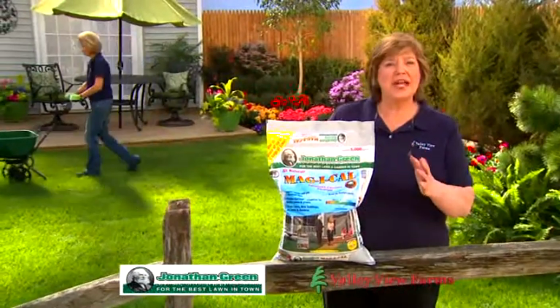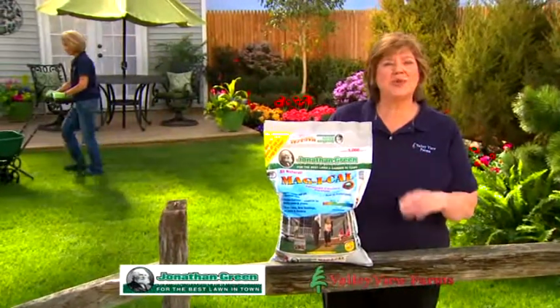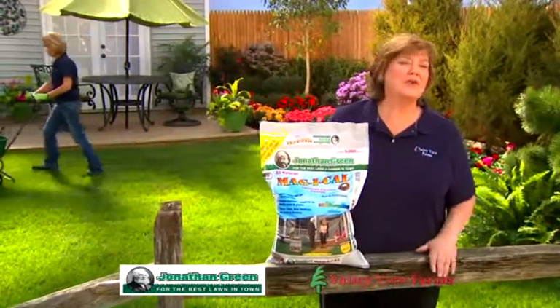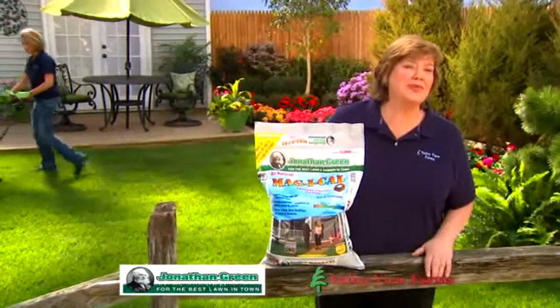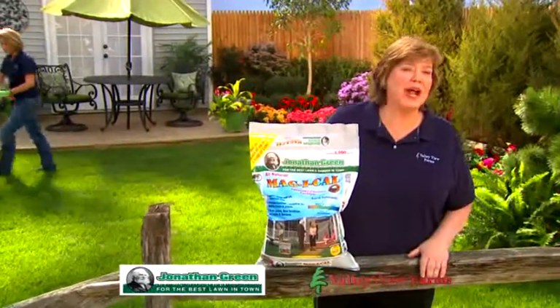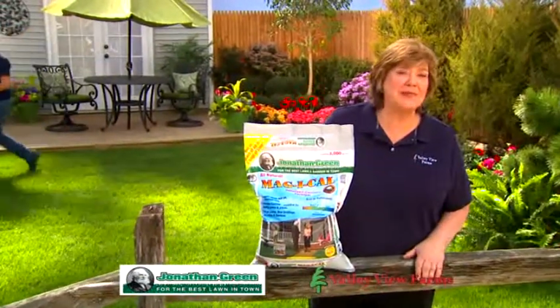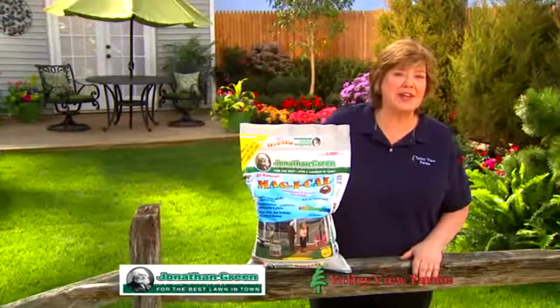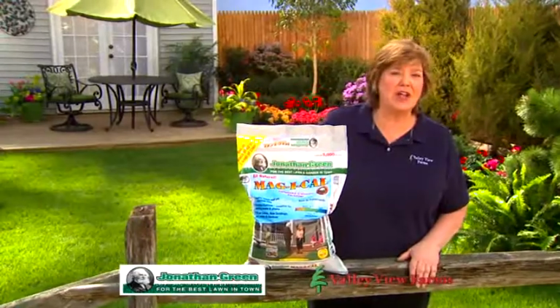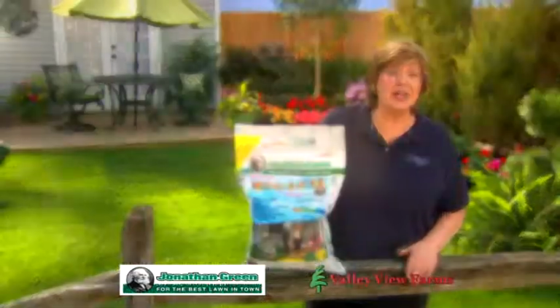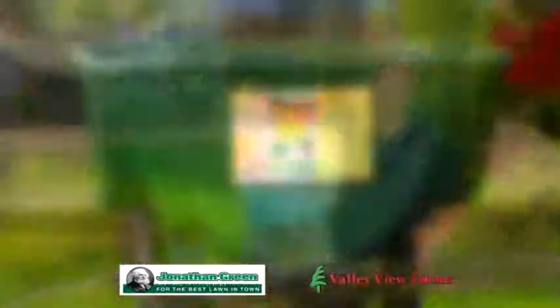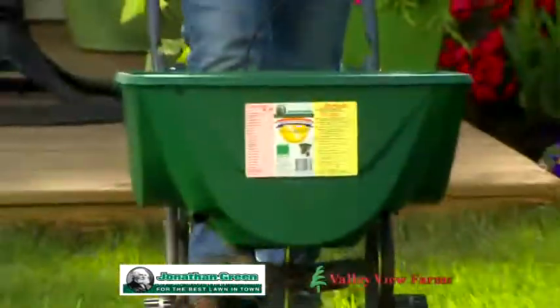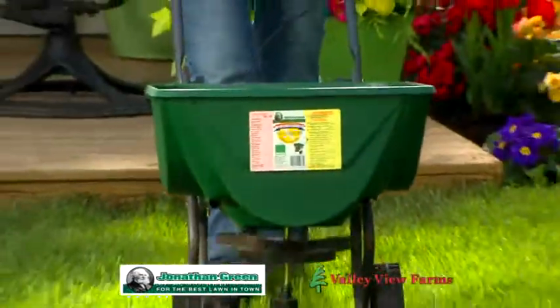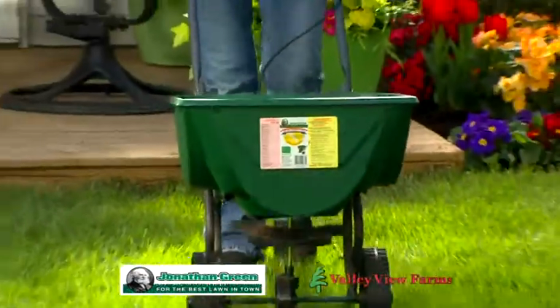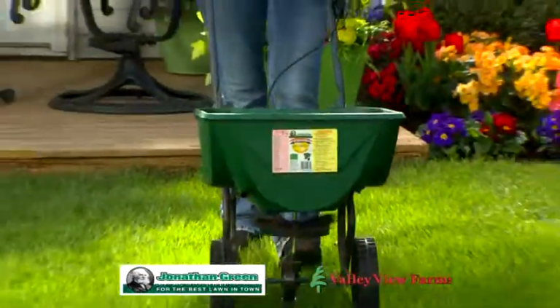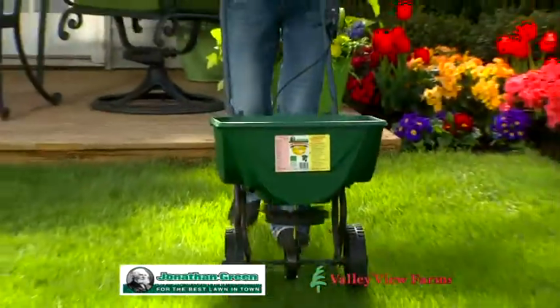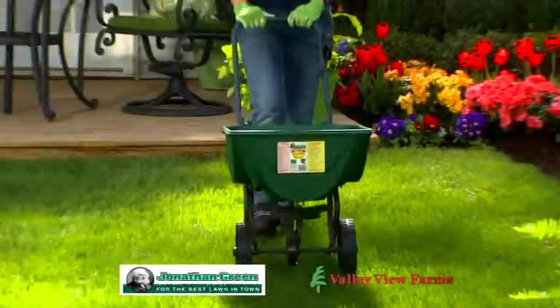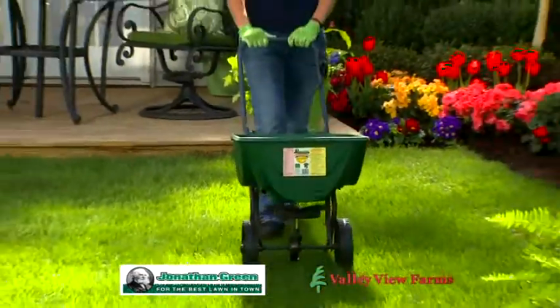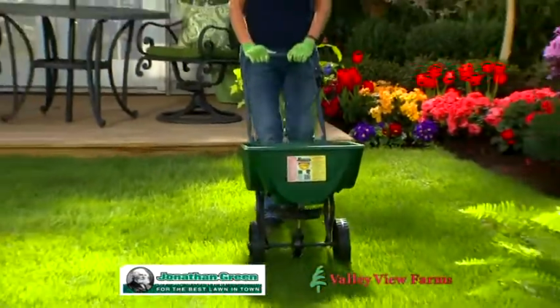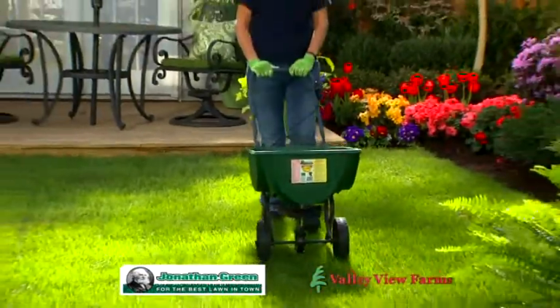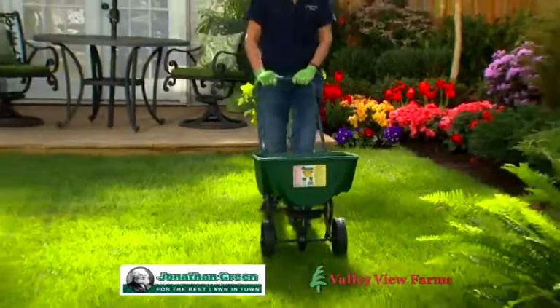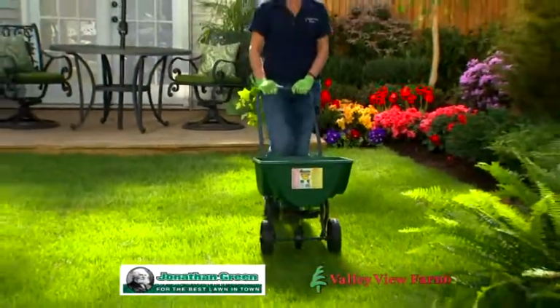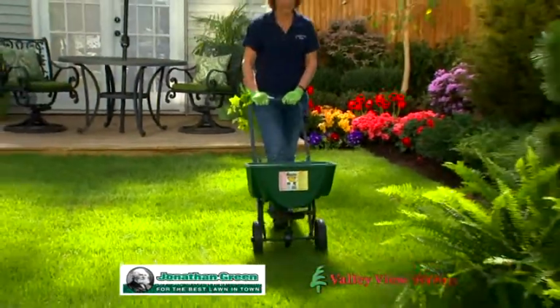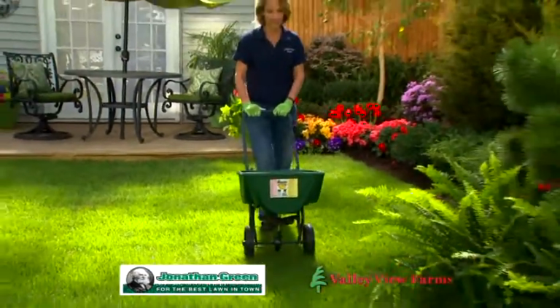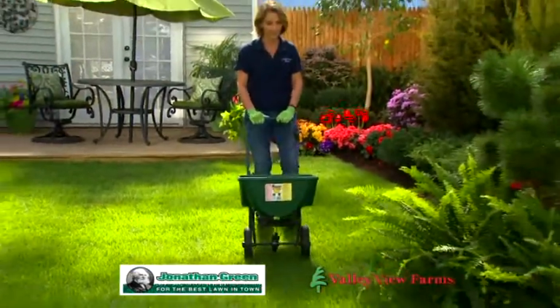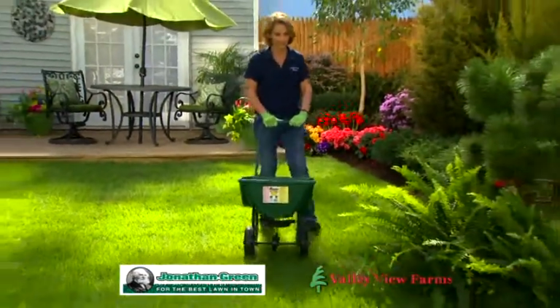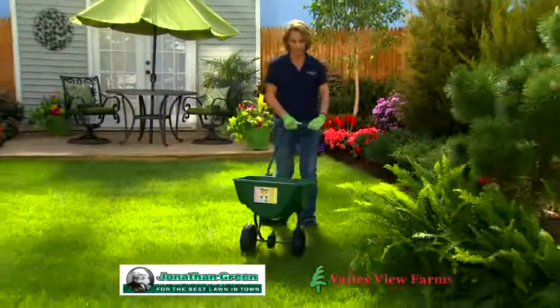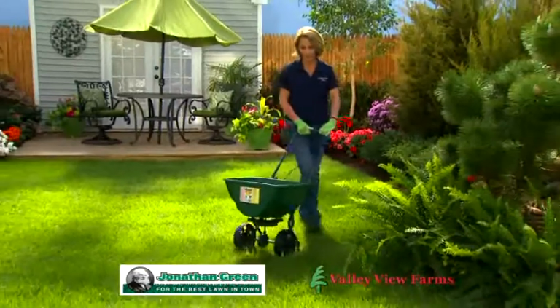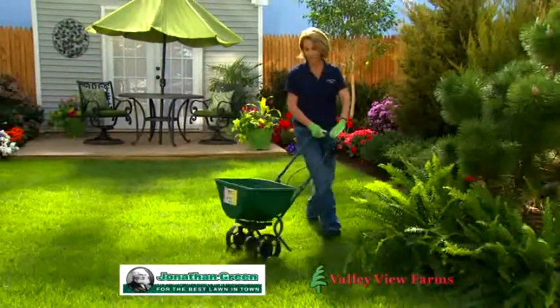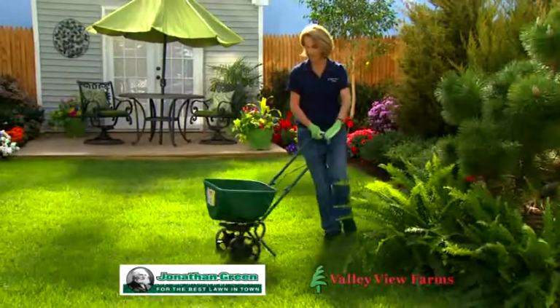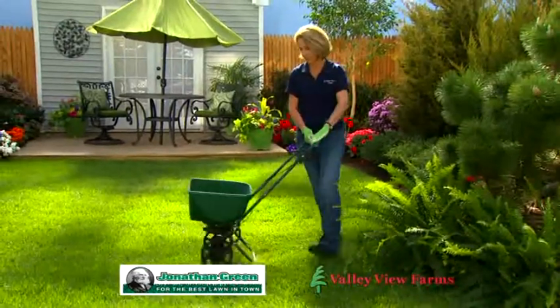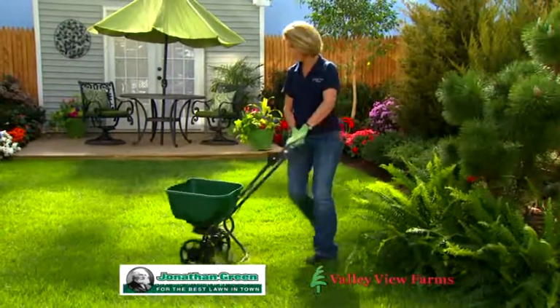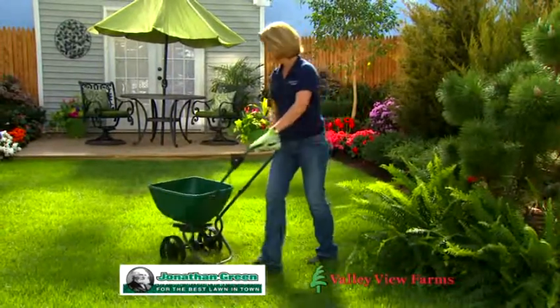pH is one of the most important aspects of a healthy lawn. Magi-Cow rapidly improves soil pH while feeding the beneficial microbes. This creates healthy soil to grow a great lawn.